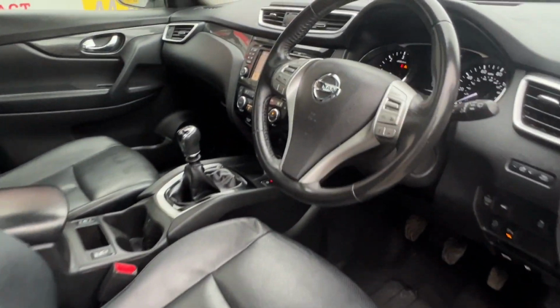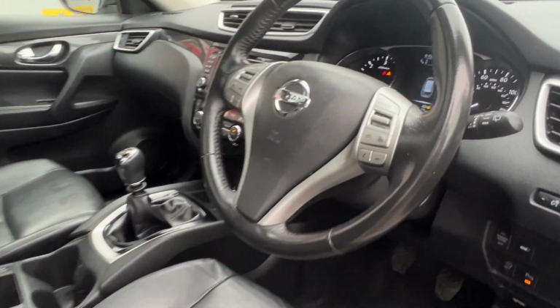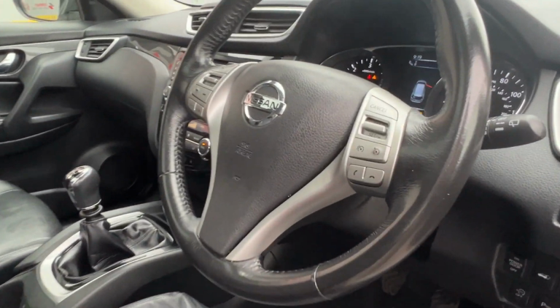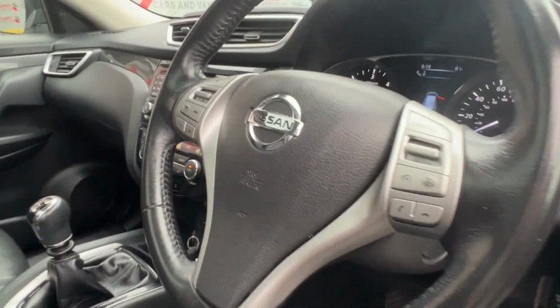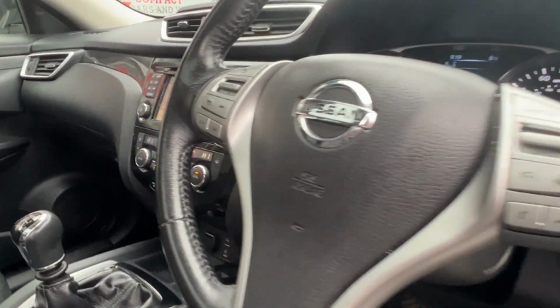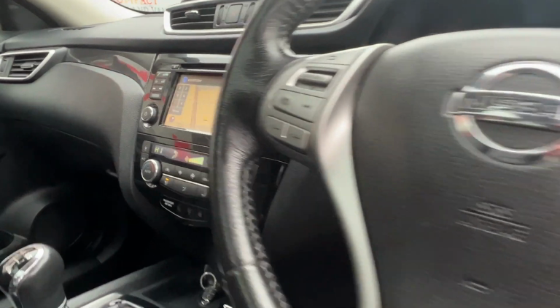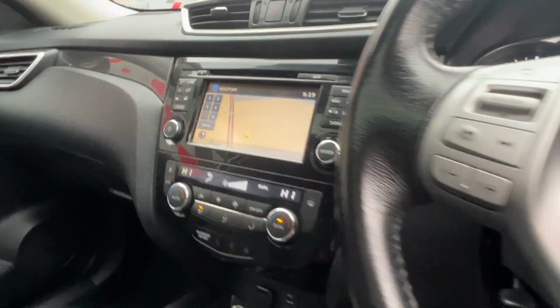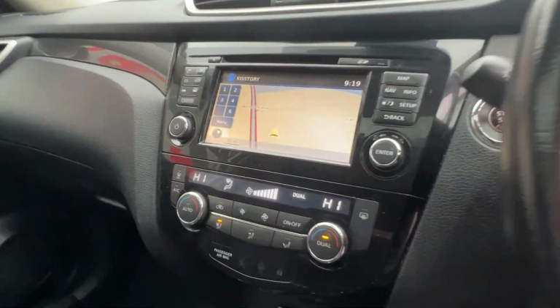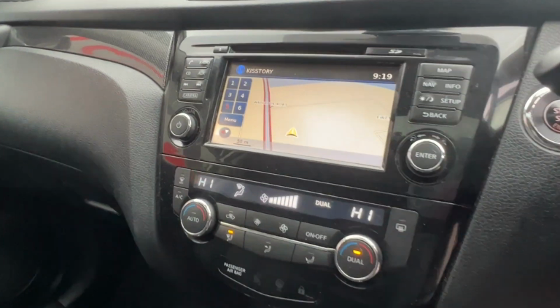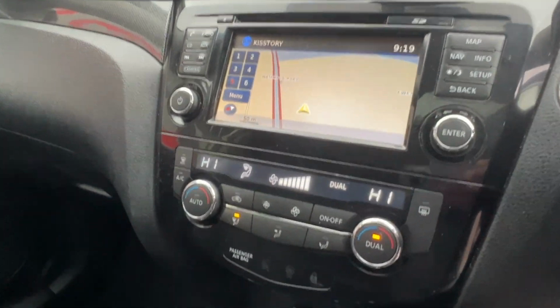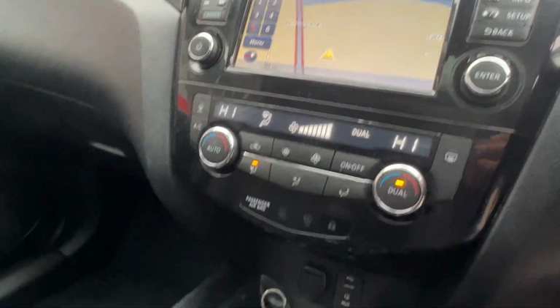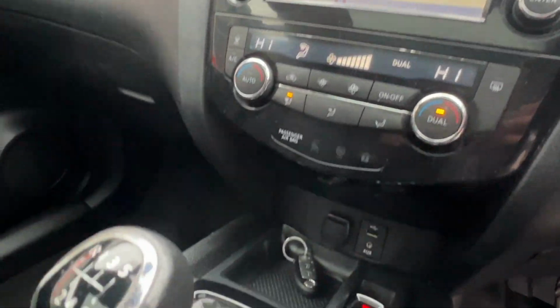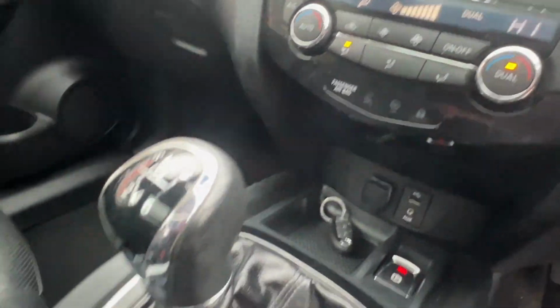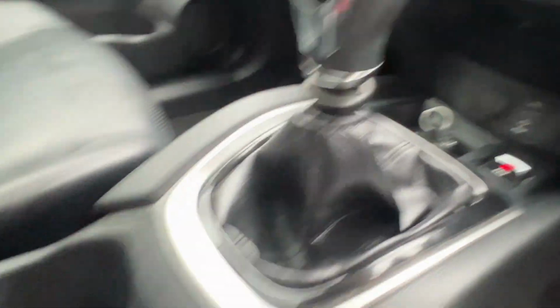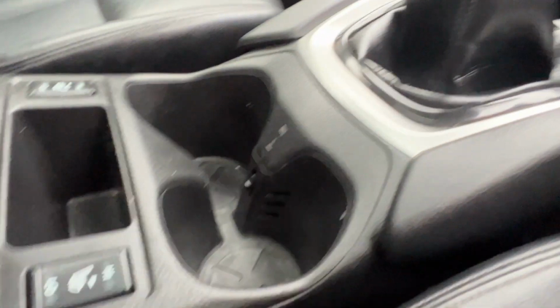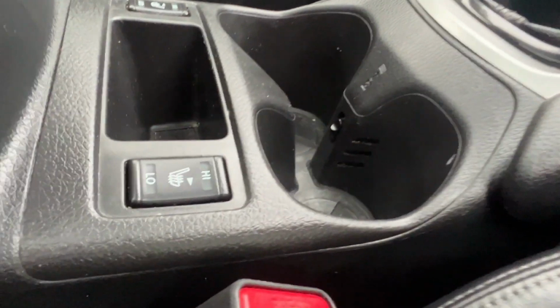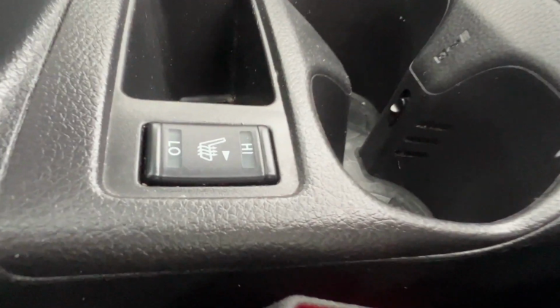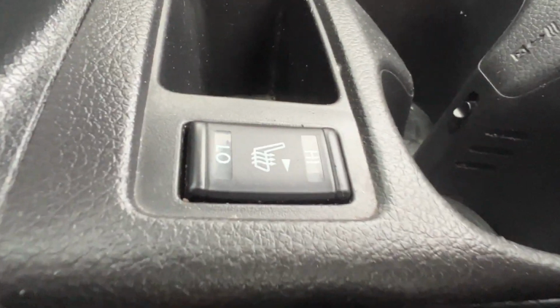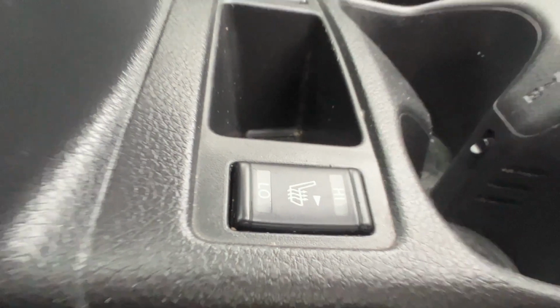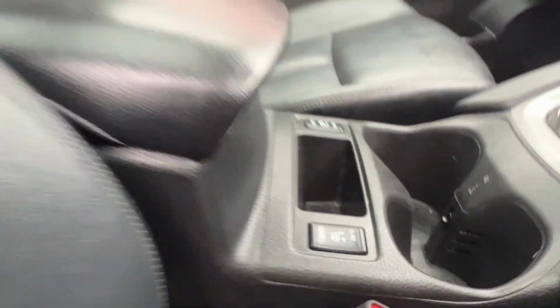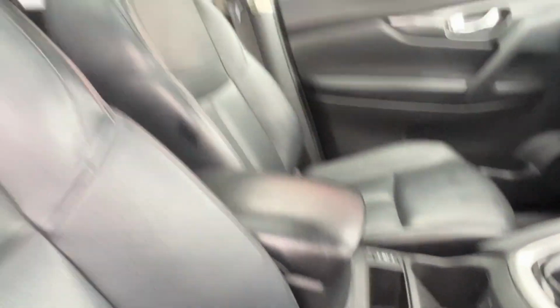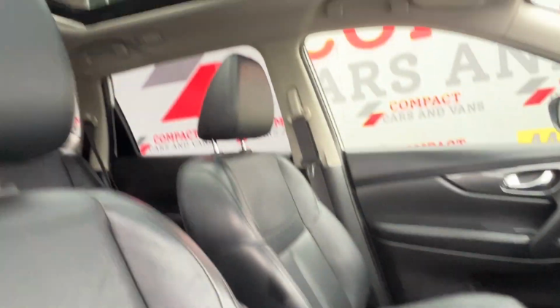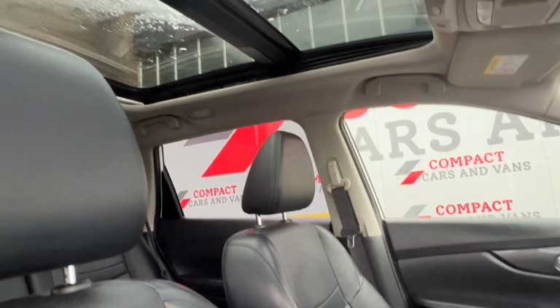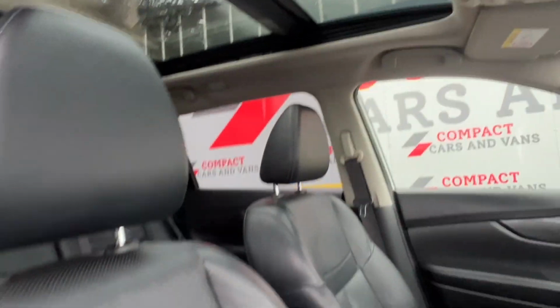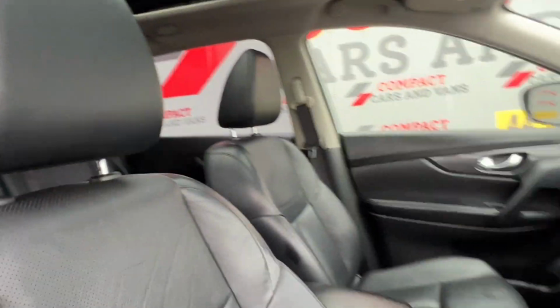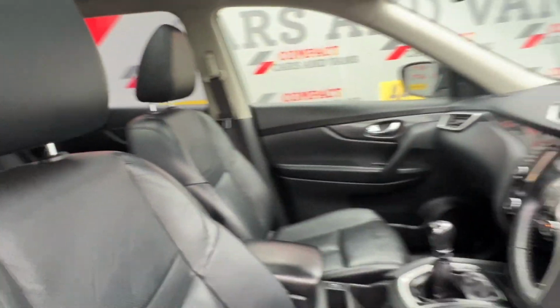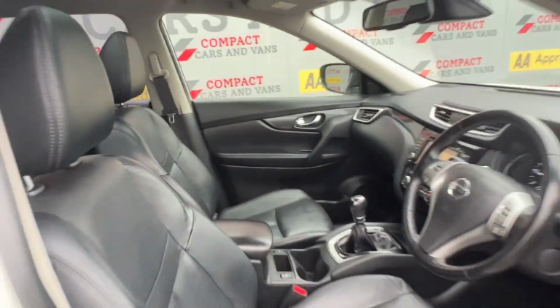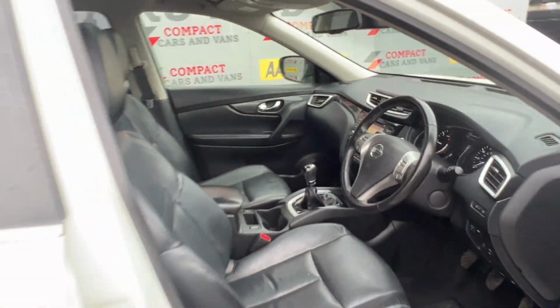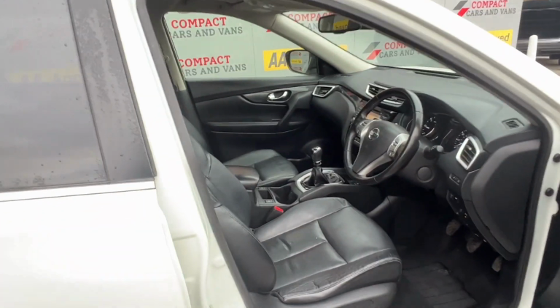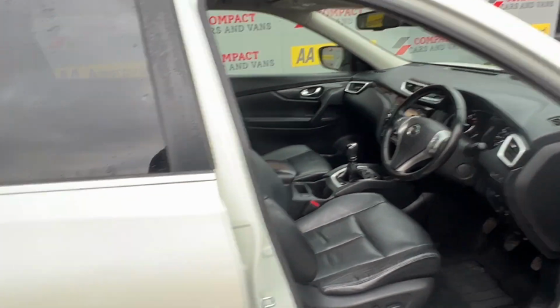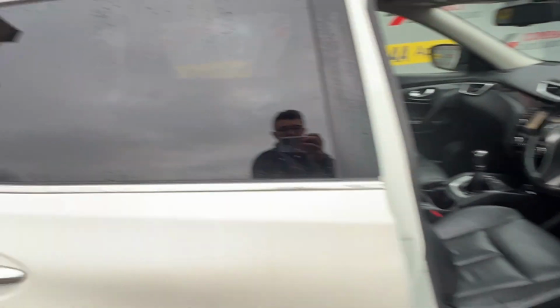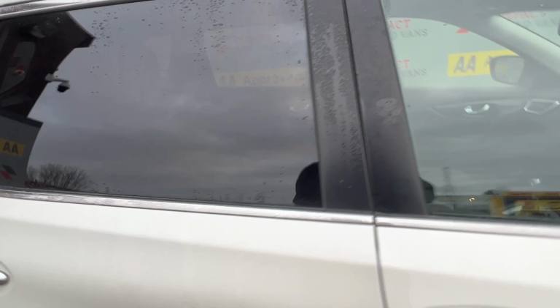Steering wheel mounting controls and so much more. Come on down to Compact Cars and Vans today to see for yourself, or call us on 01656 767 606 to arrange finance, viewing or a test drive. I promise you, you will not be disappointed.